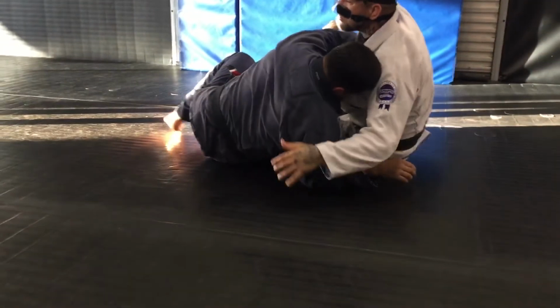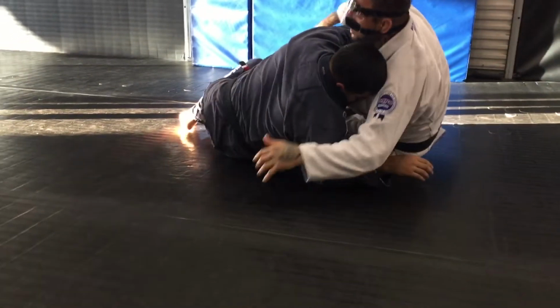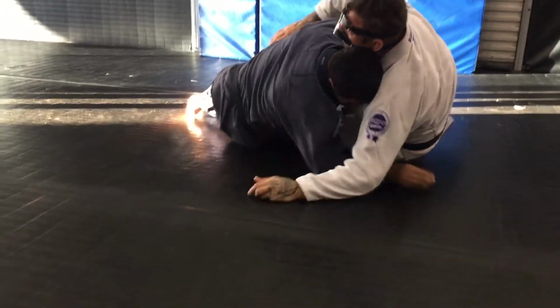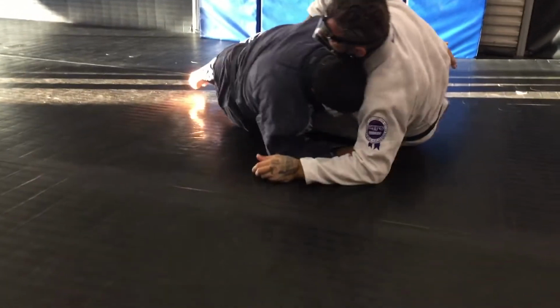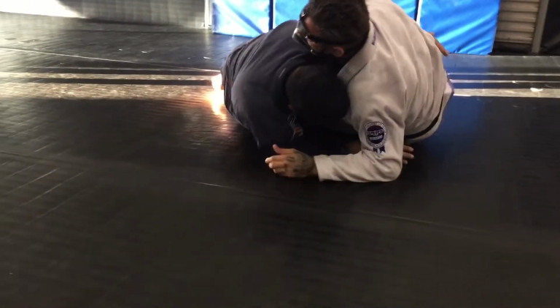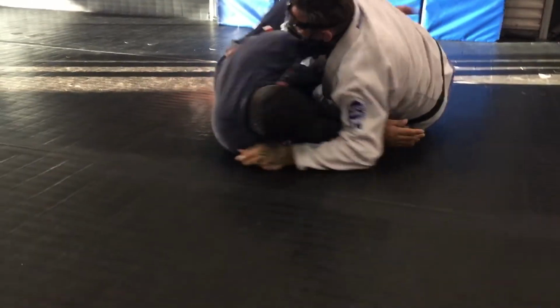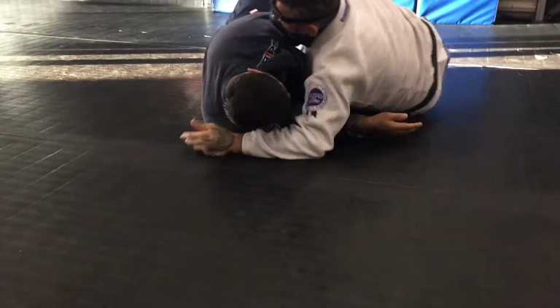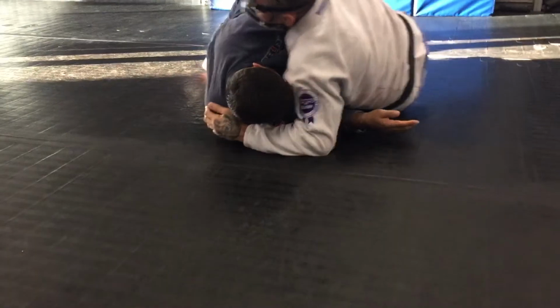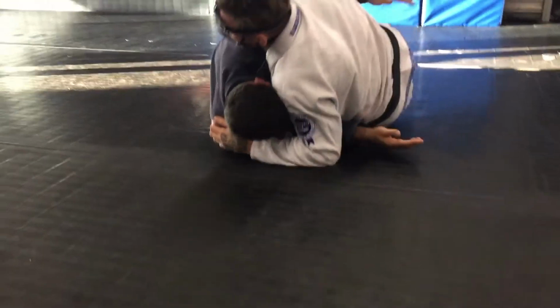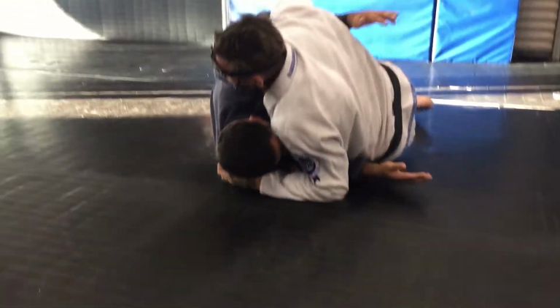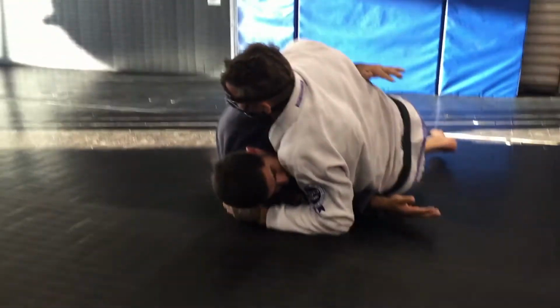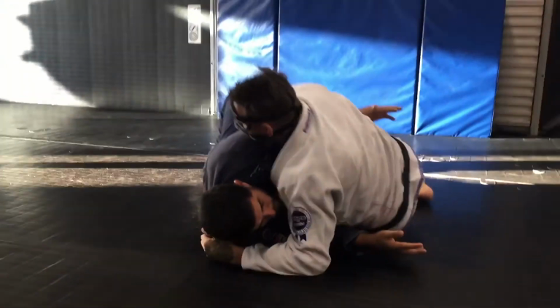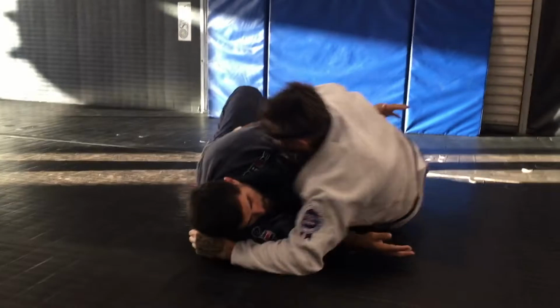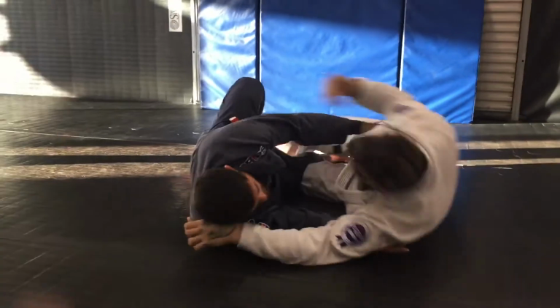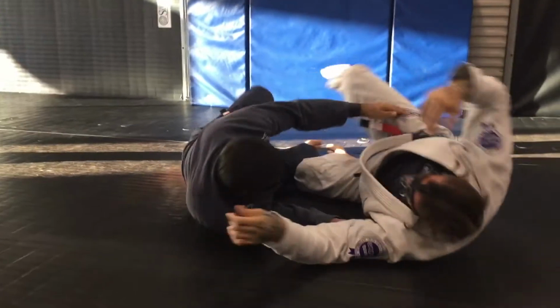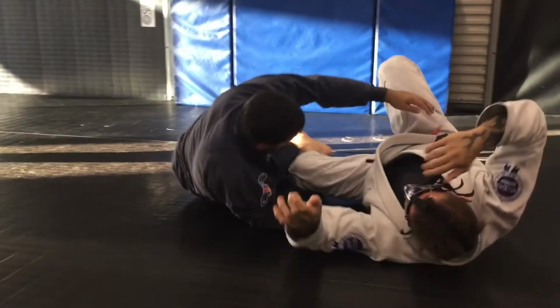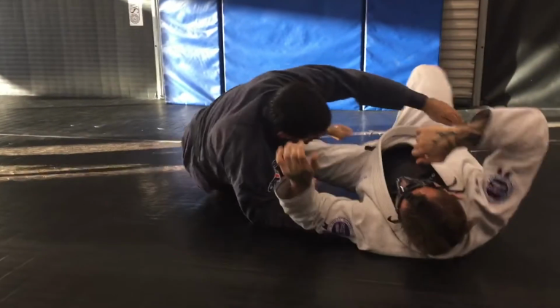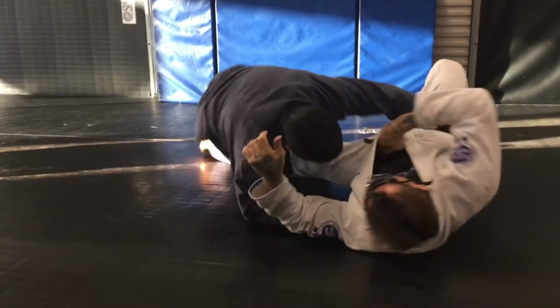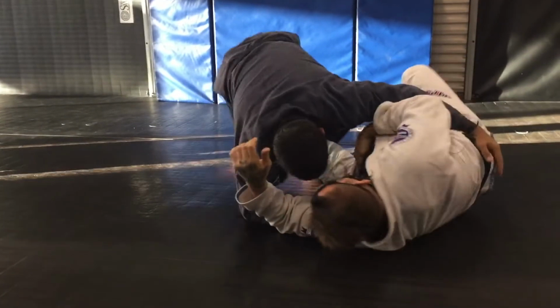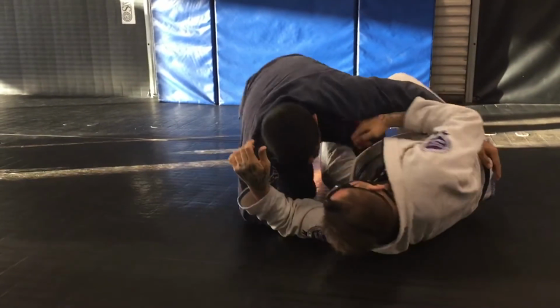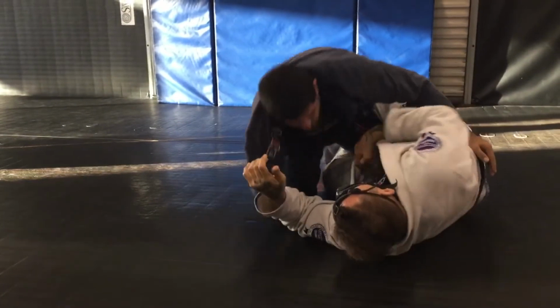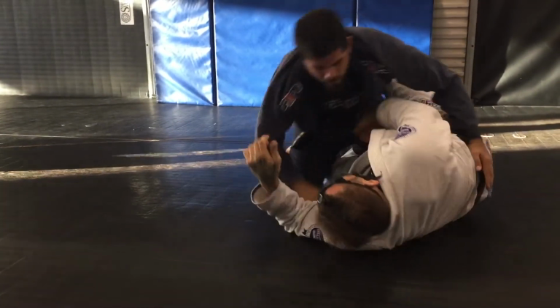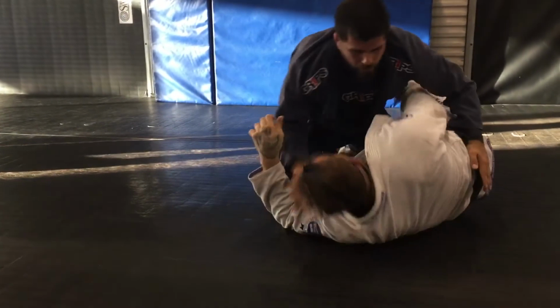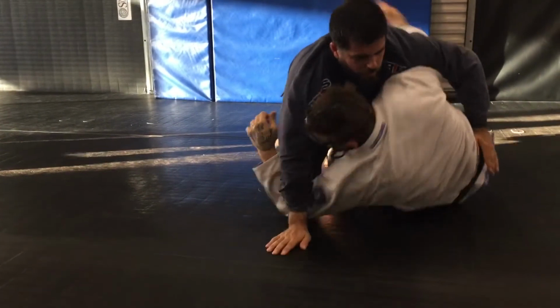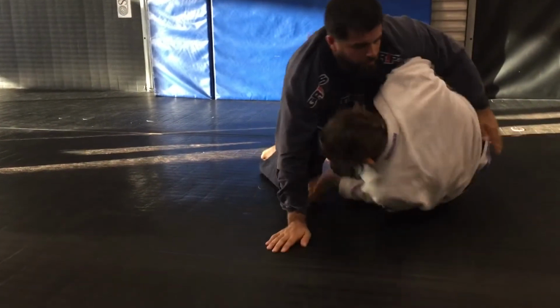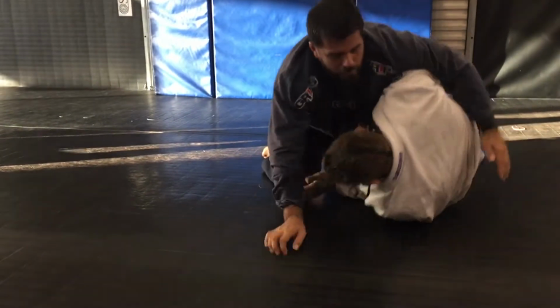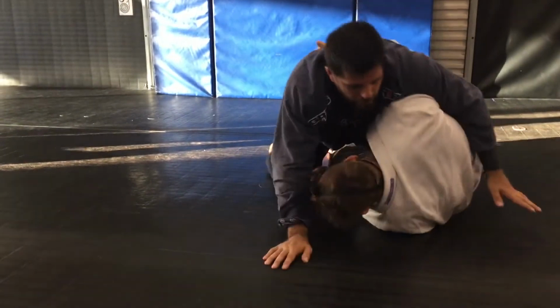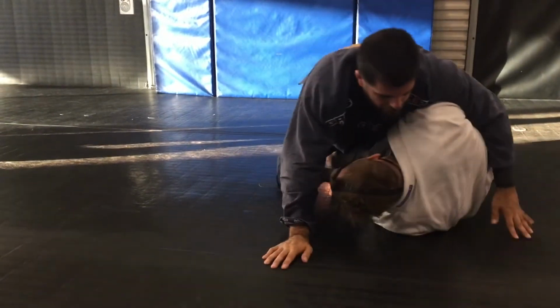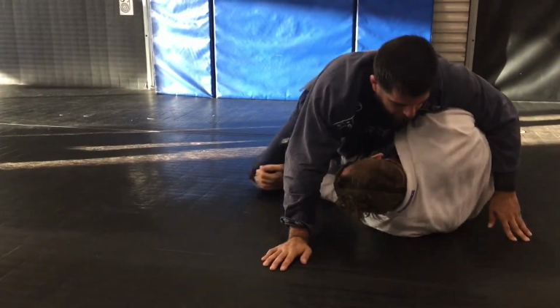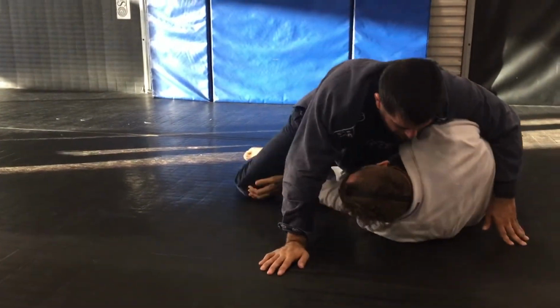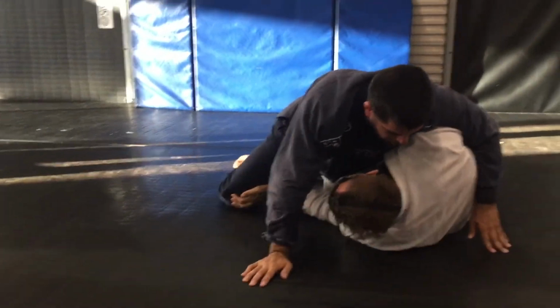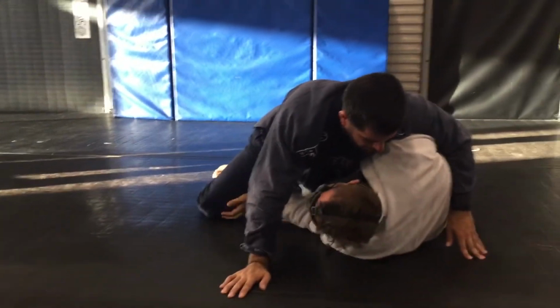So, one more time. When he's here in the front, on the inside here, I need to keep his knee away.